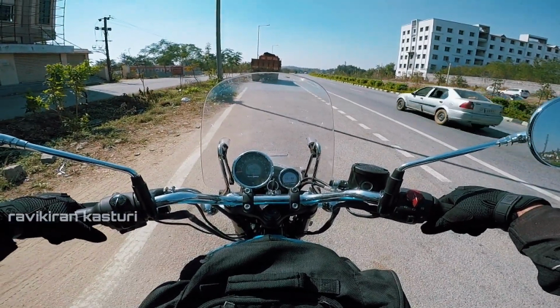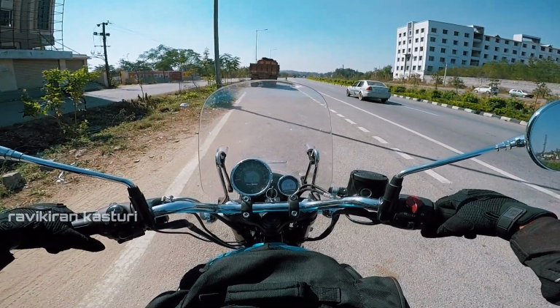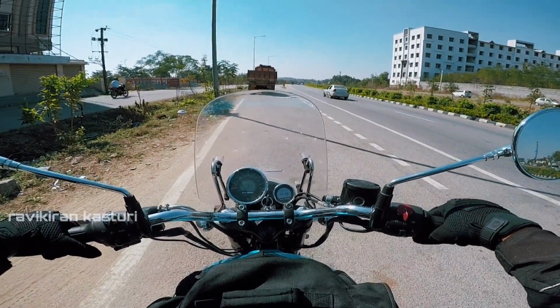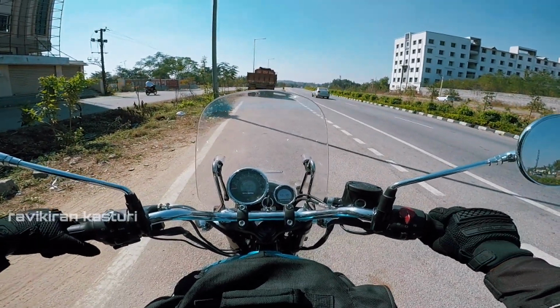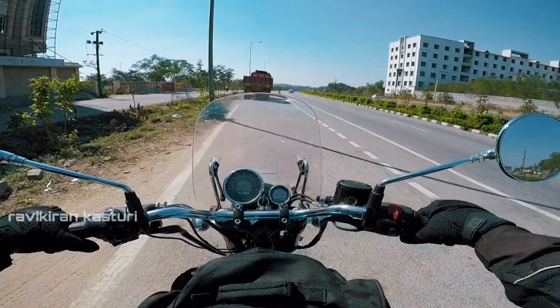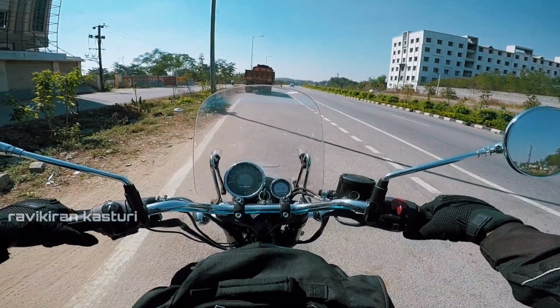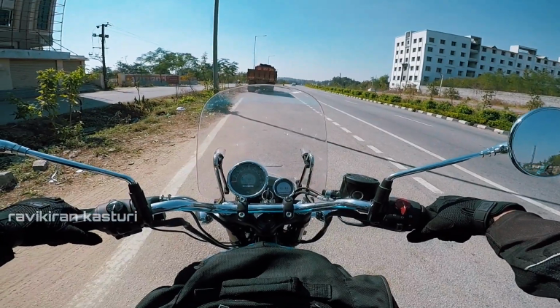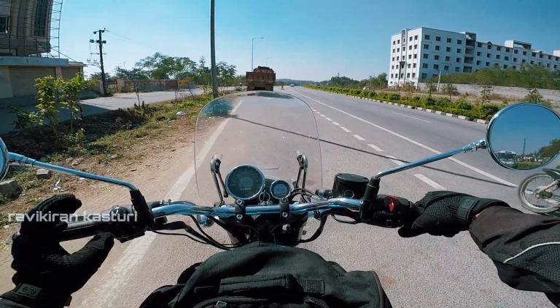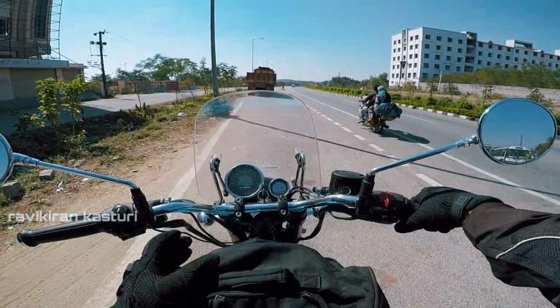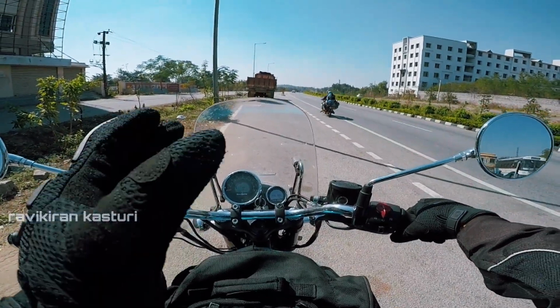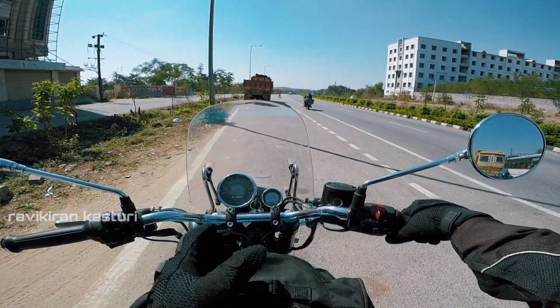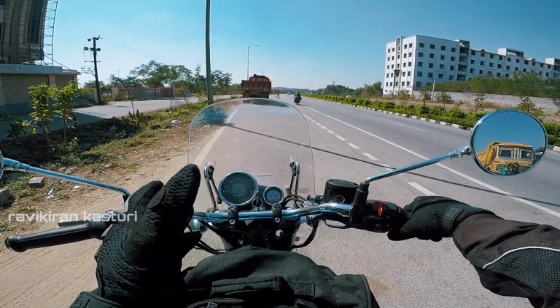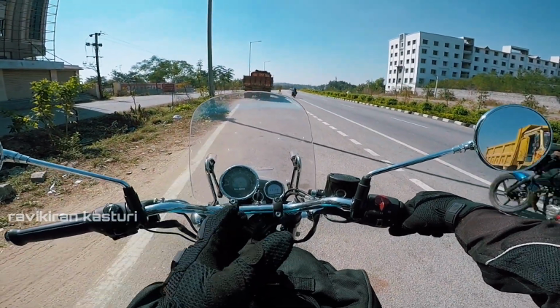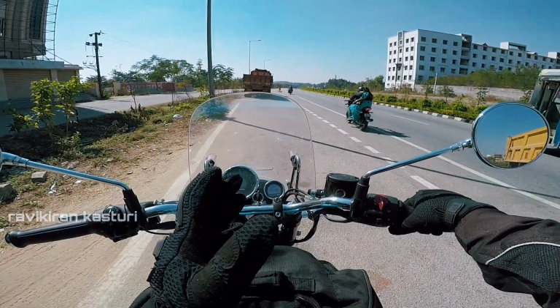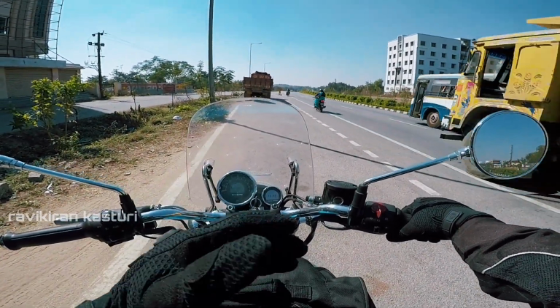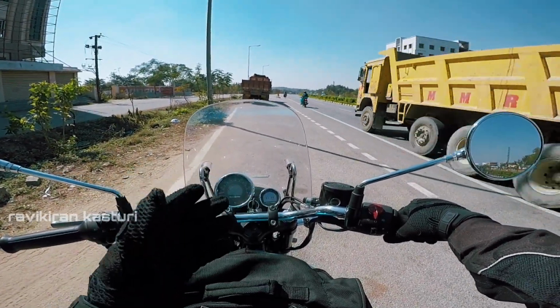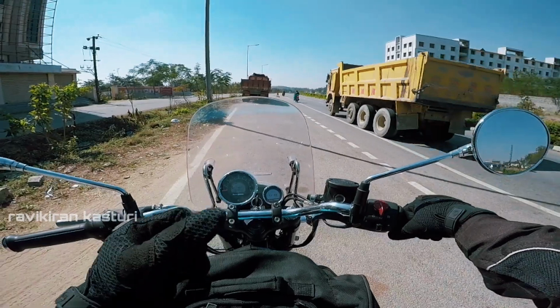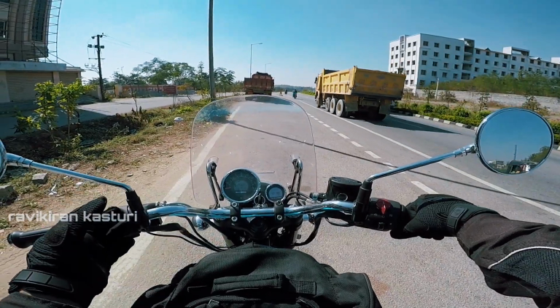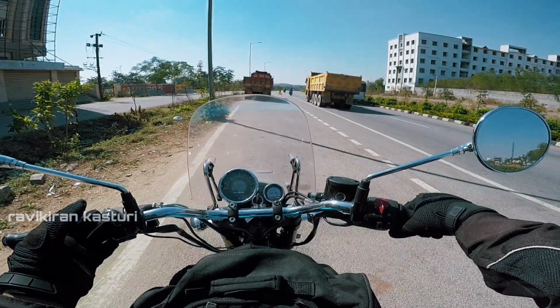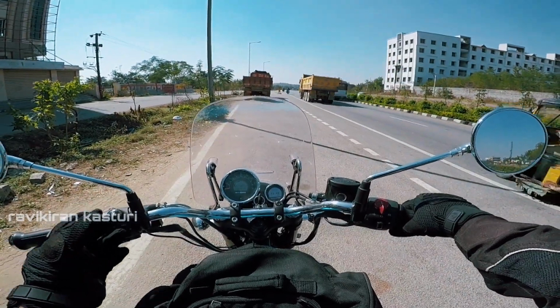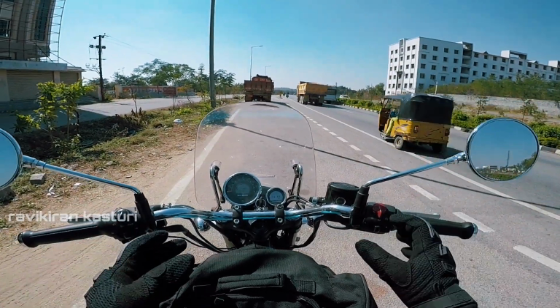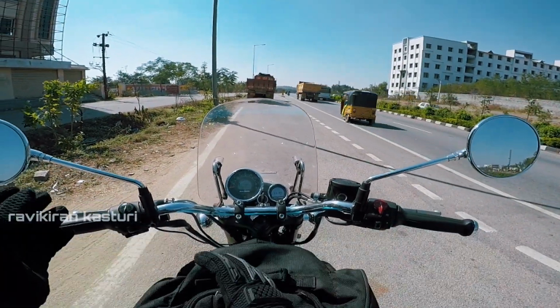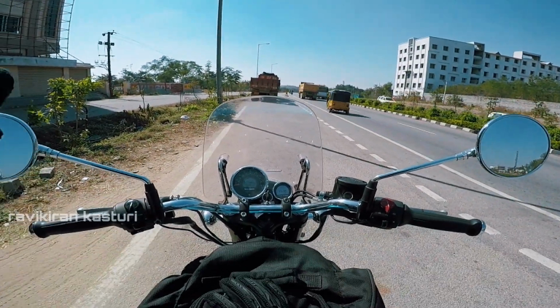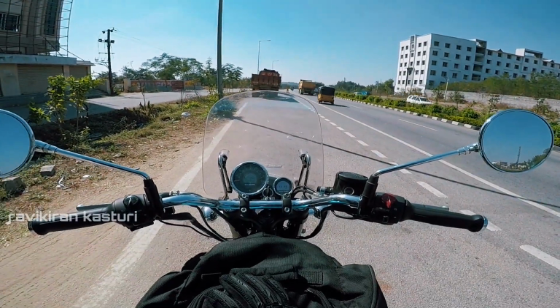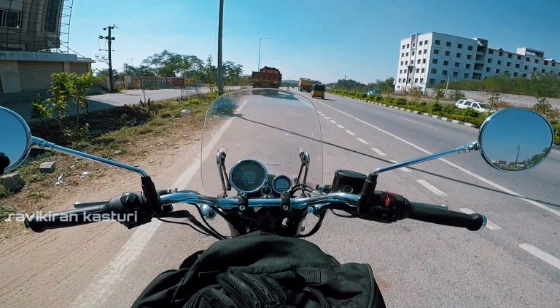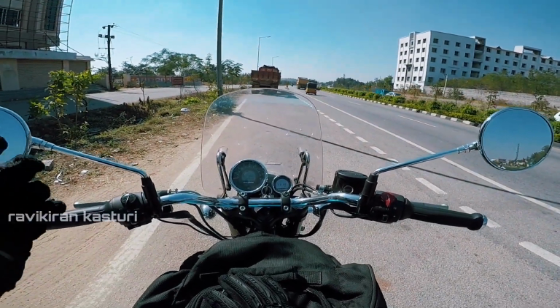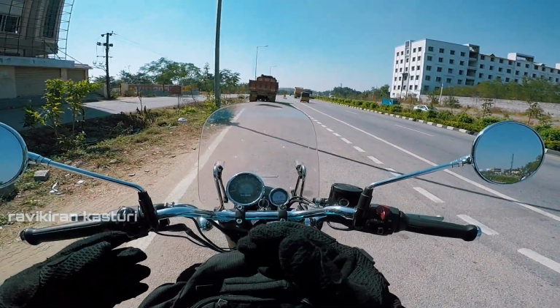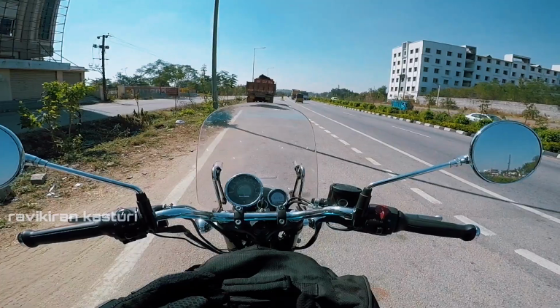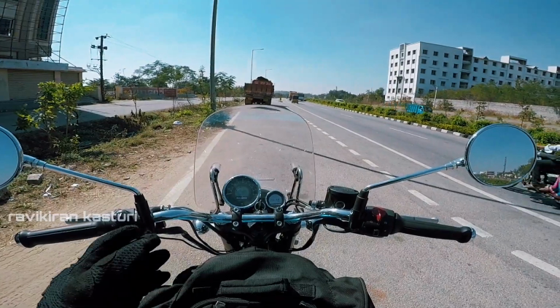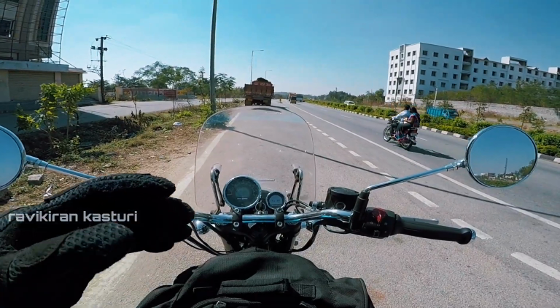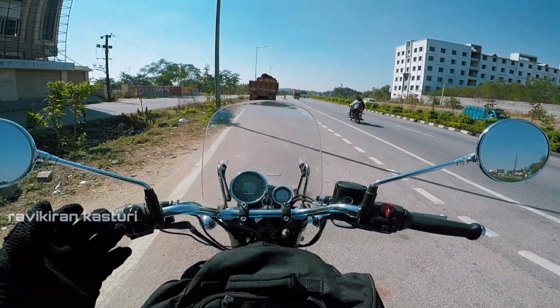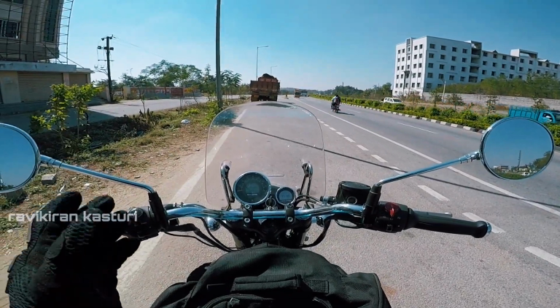The engine sound is quite decent. A features video and ride review of this vehicle will also be done, so you can see that video too.